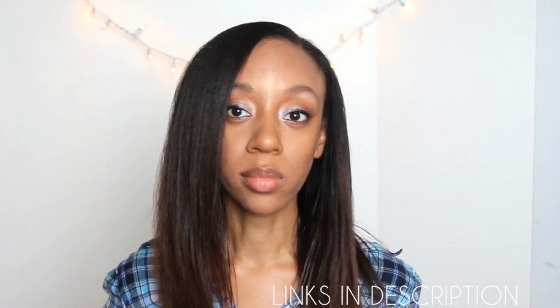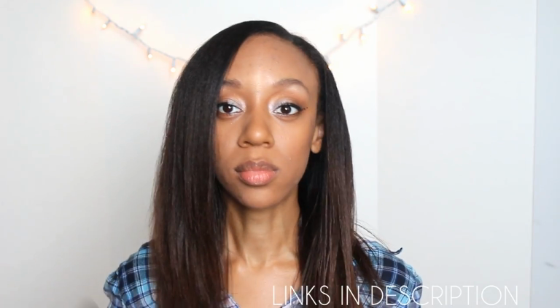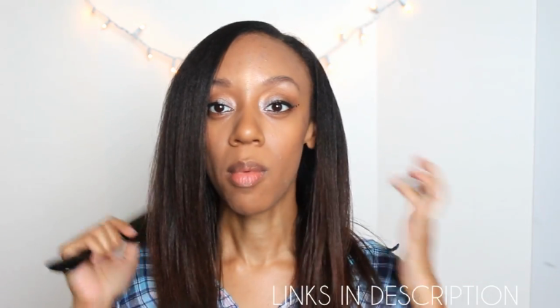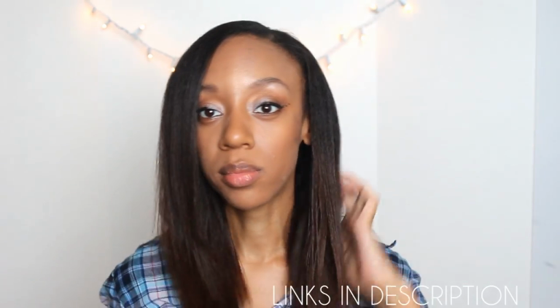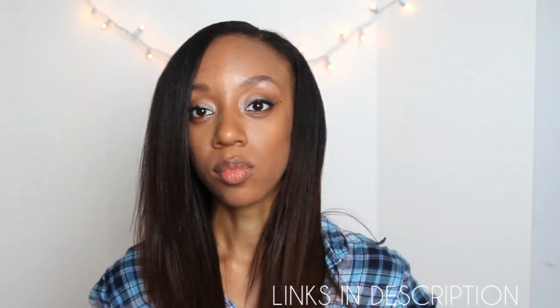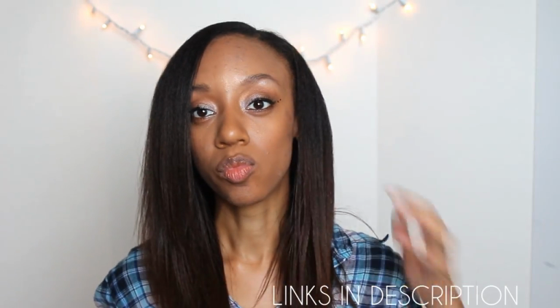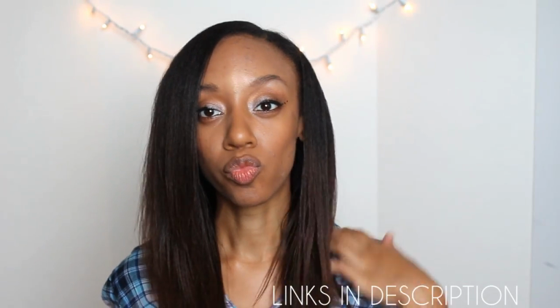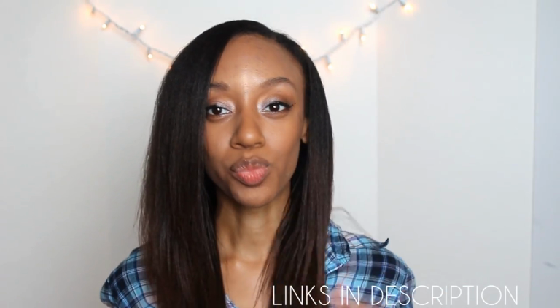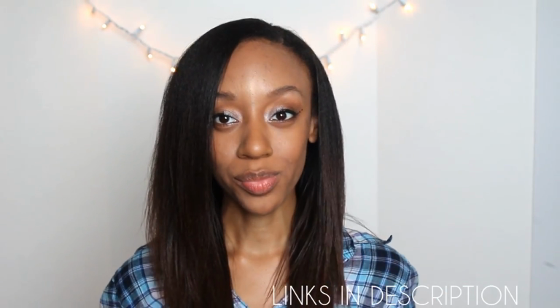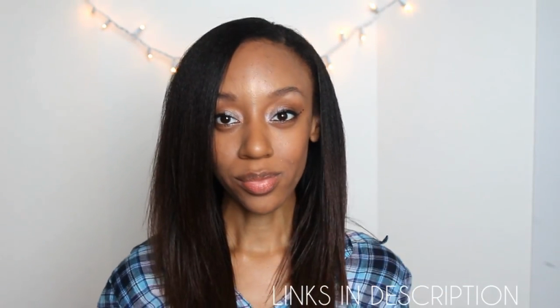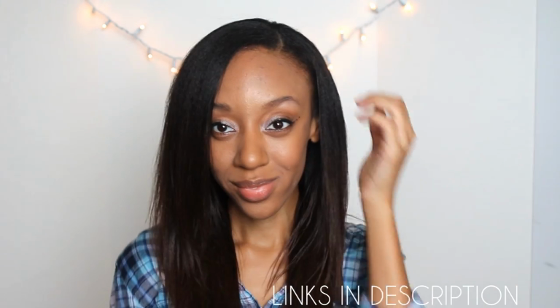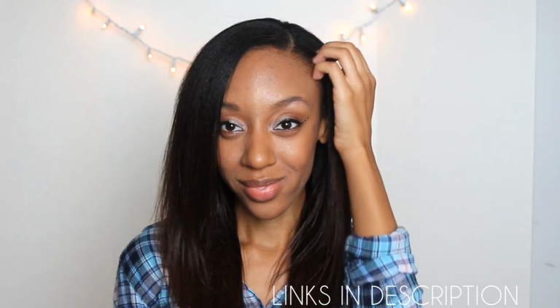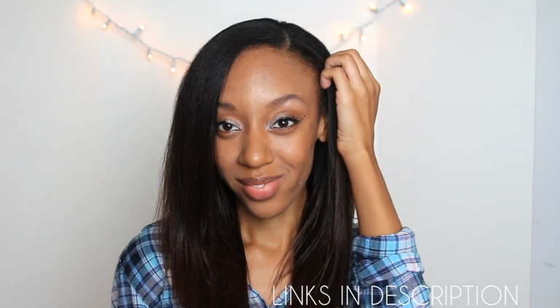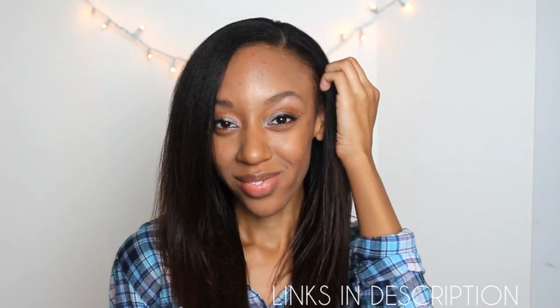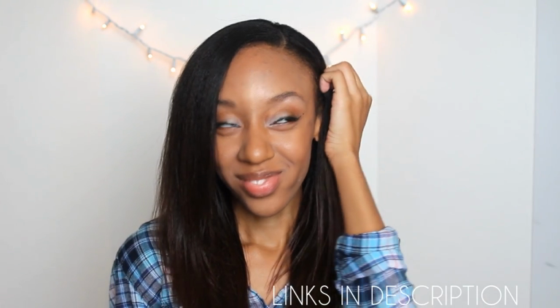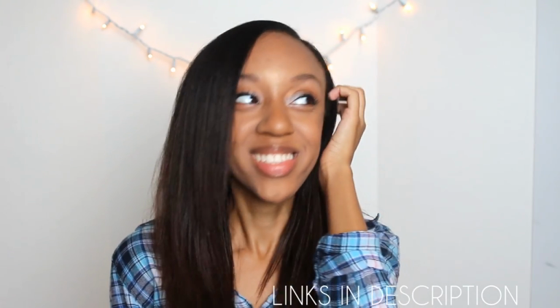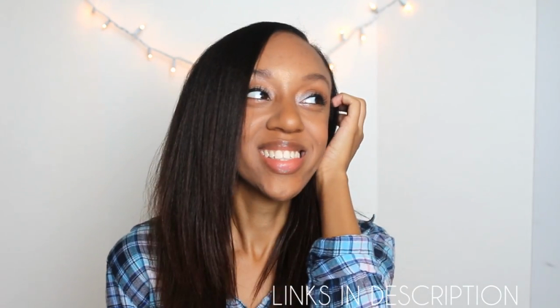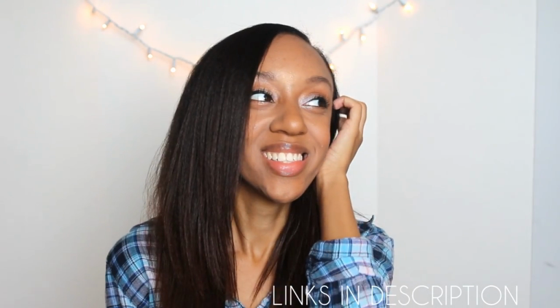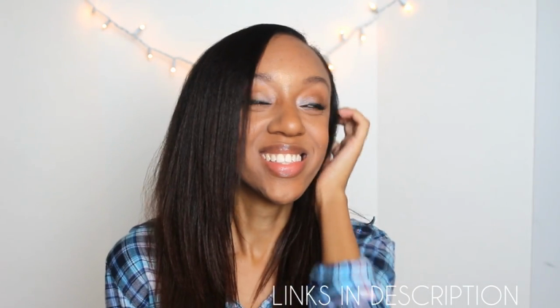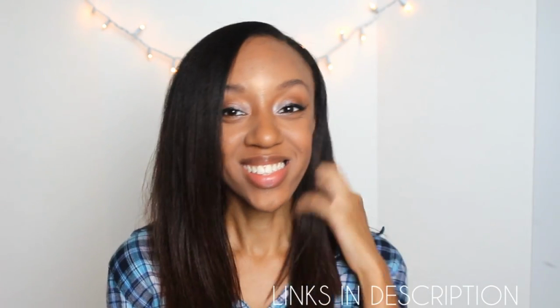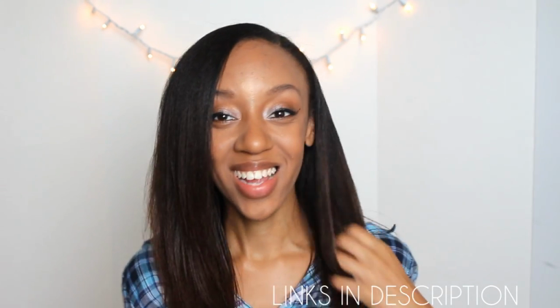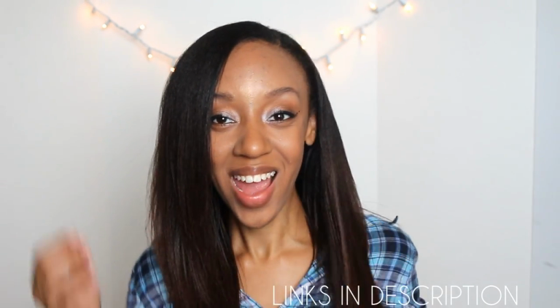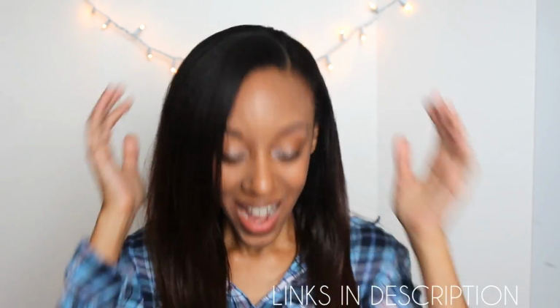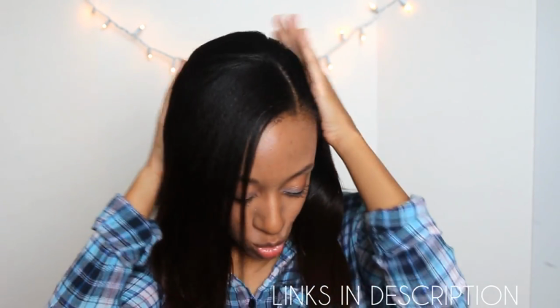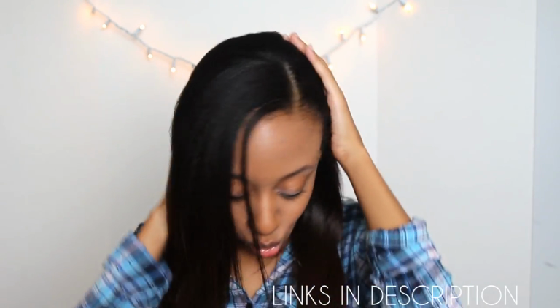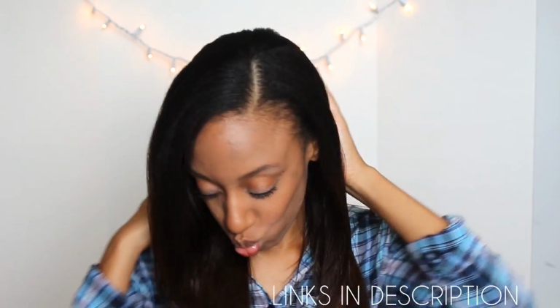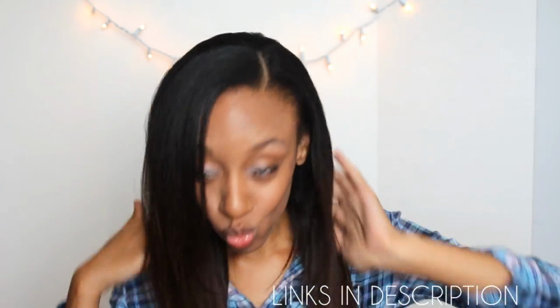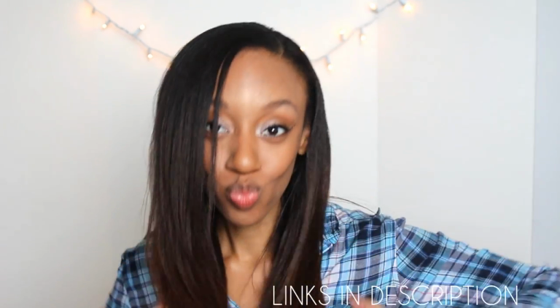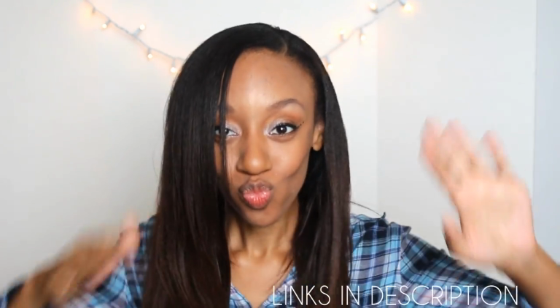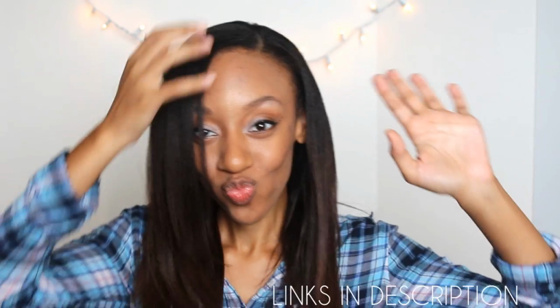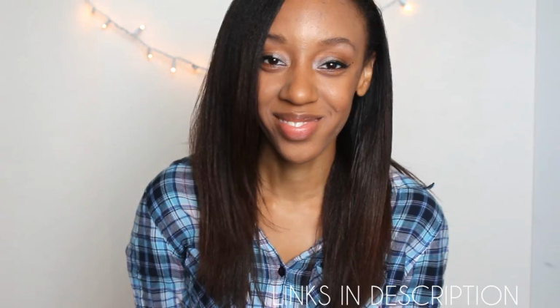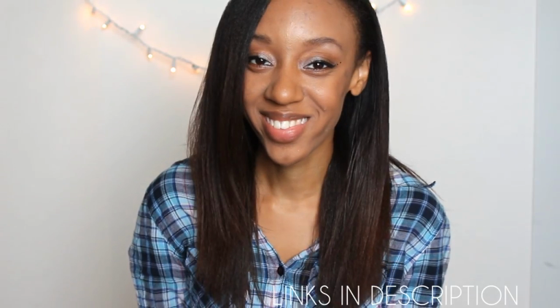All right guys, that's it. I hope you enjoyed the video. Don't forget to rate, comment, subscribe, and share it. Thanks for watching — see you in the next one!